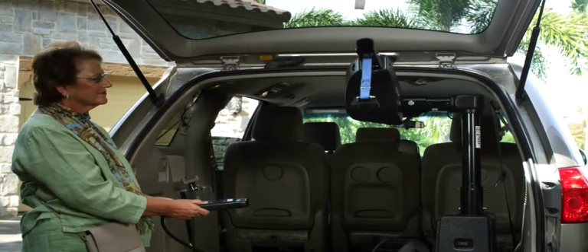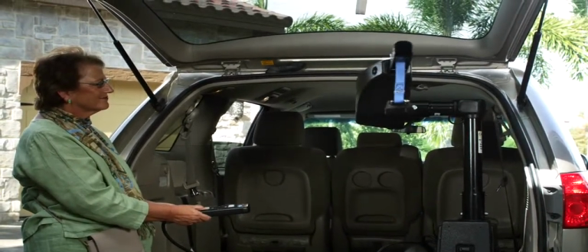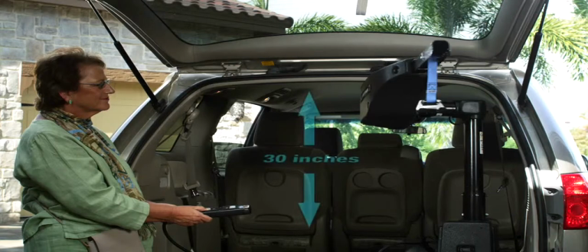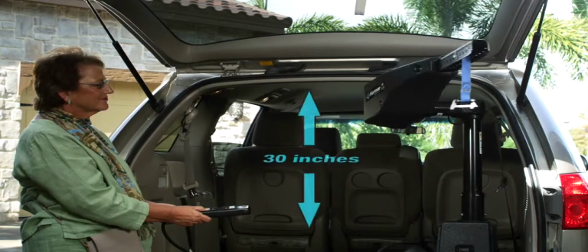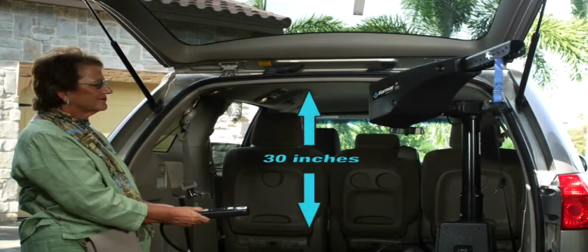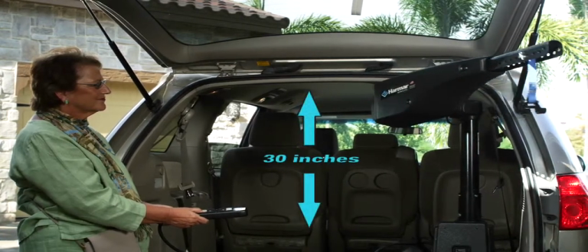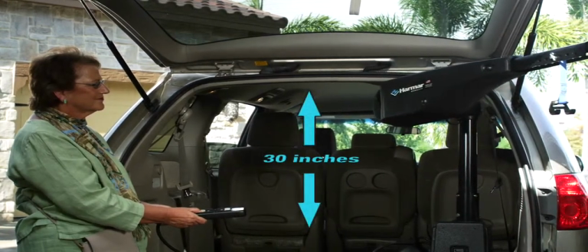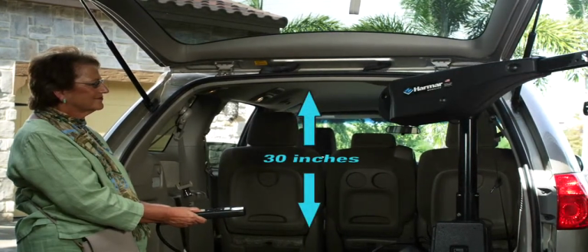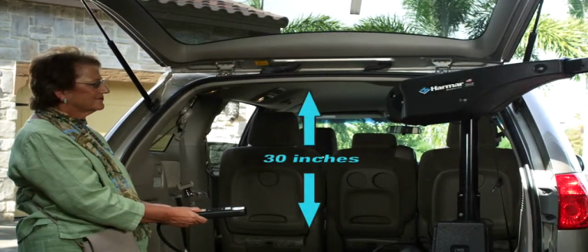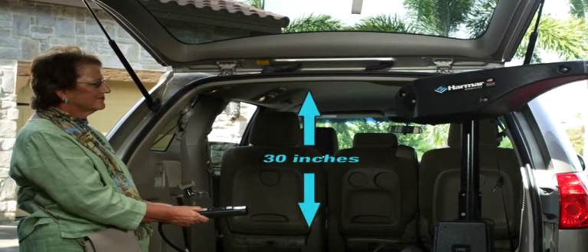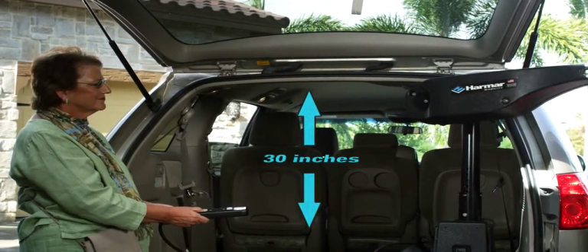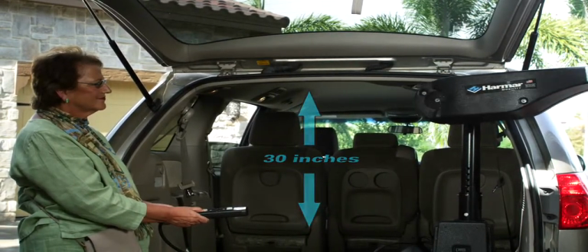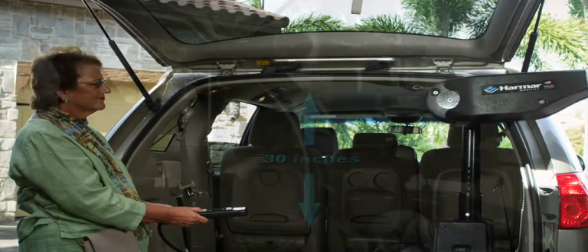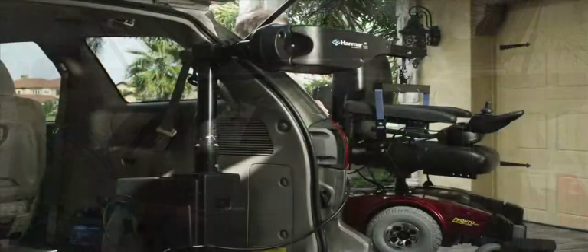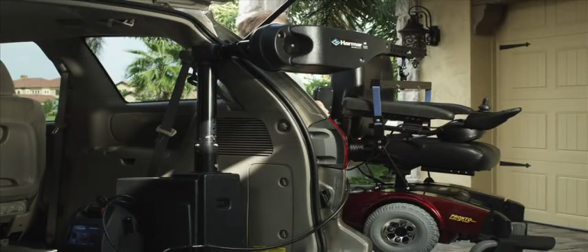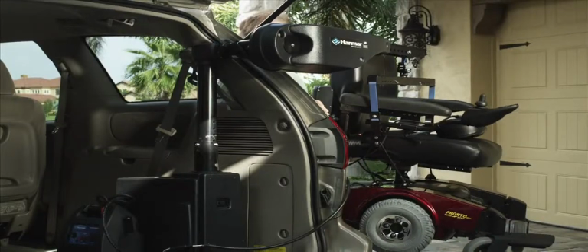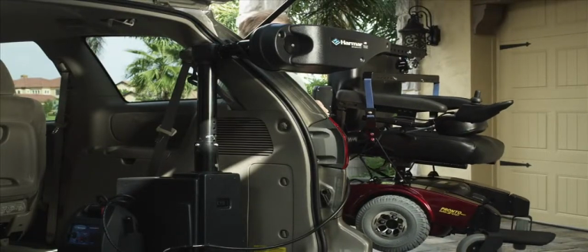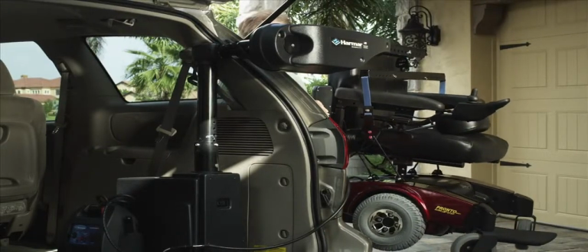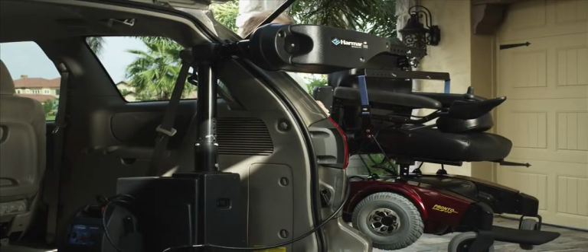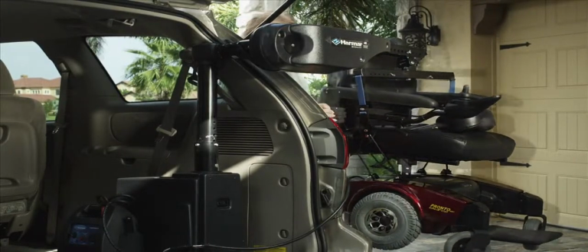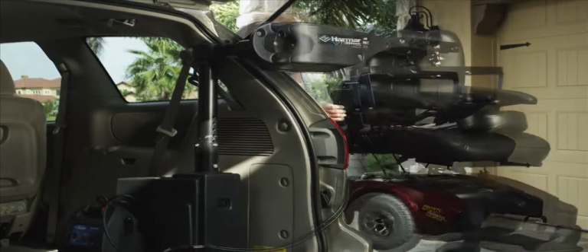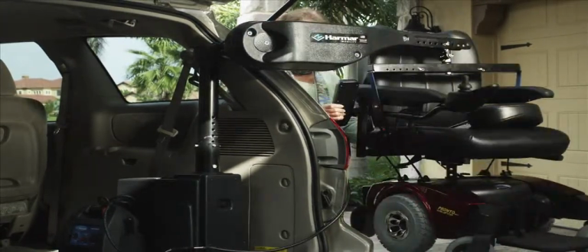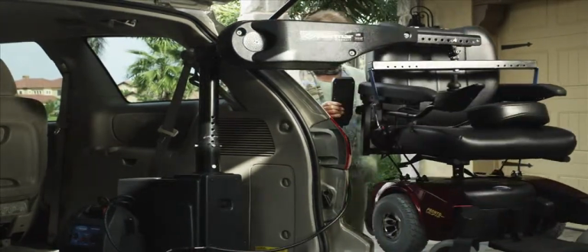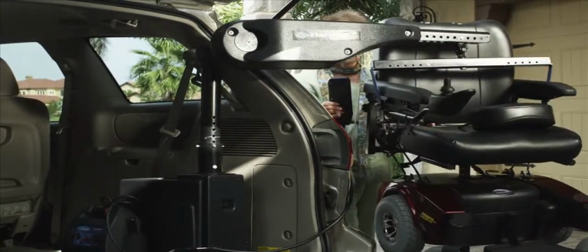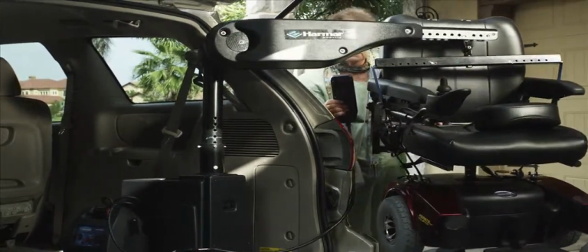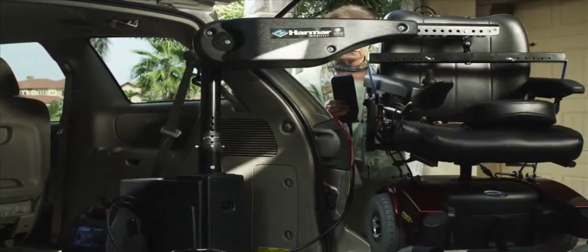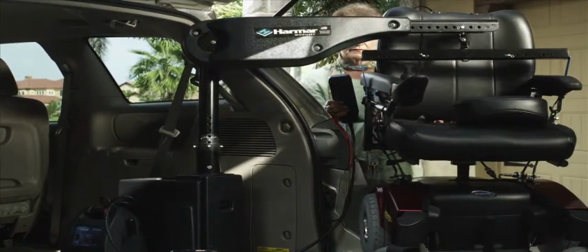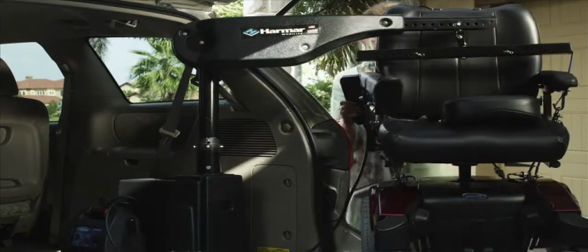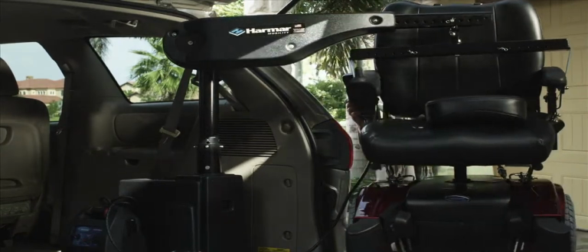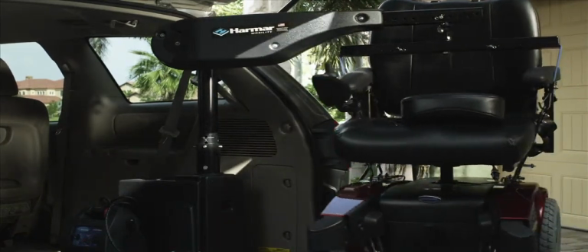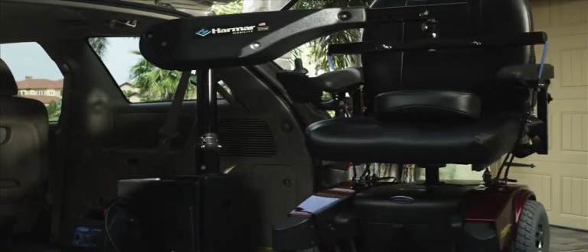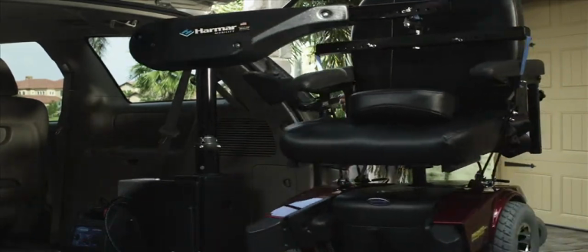This fully powered boom-style lift requires only 30 inches of headroom. It easily mounts inside to work from the side or back of the vehicle. The offset post allows the lift to safely place the chair or scooter off to the side of the vehicle.